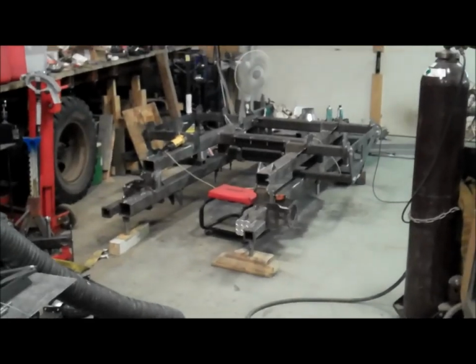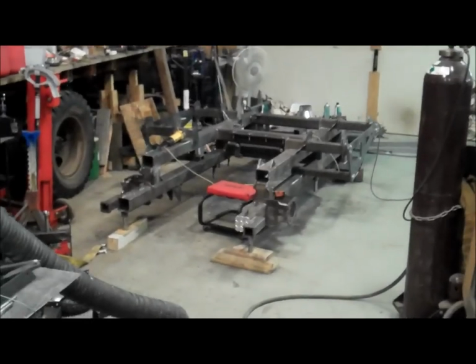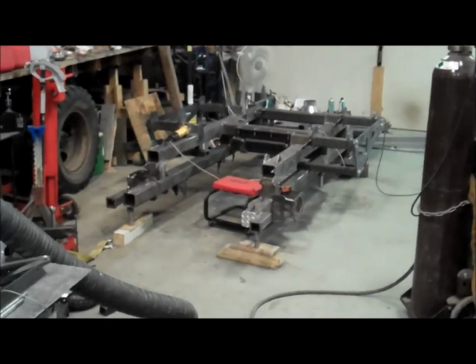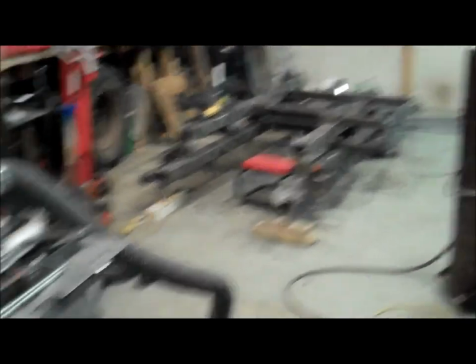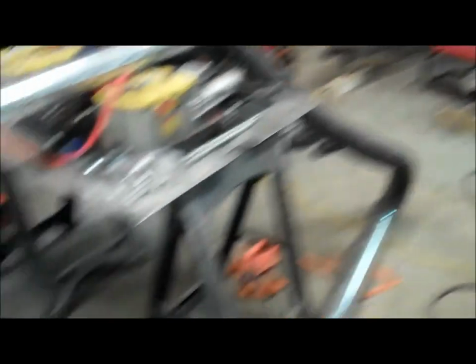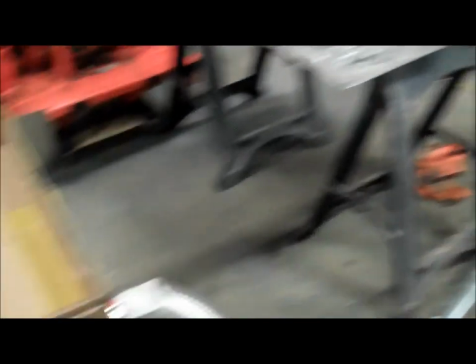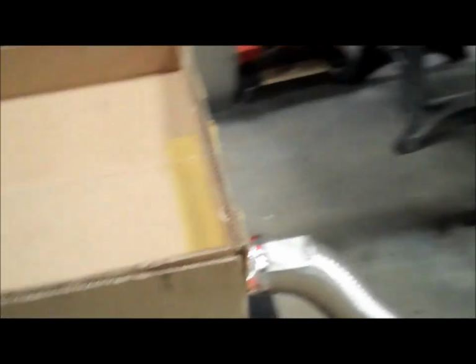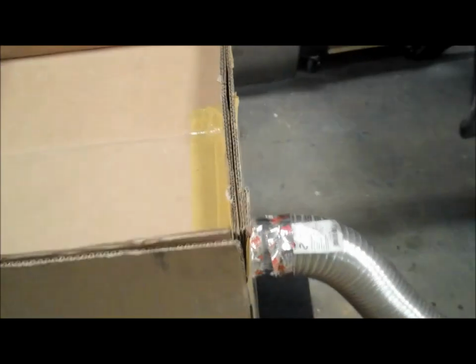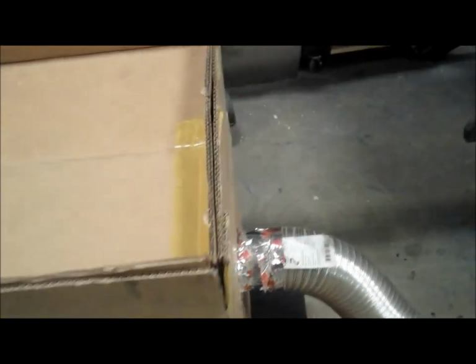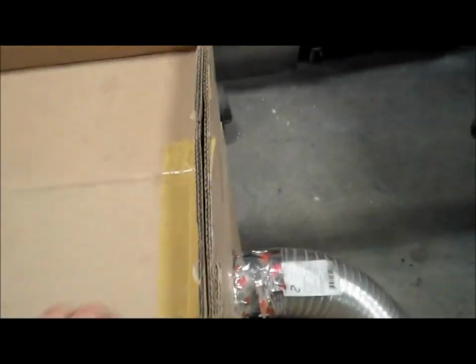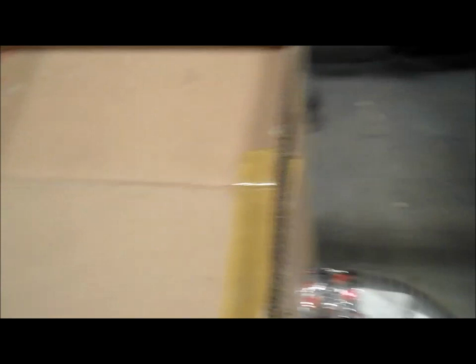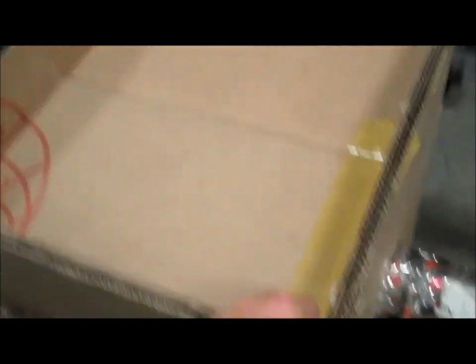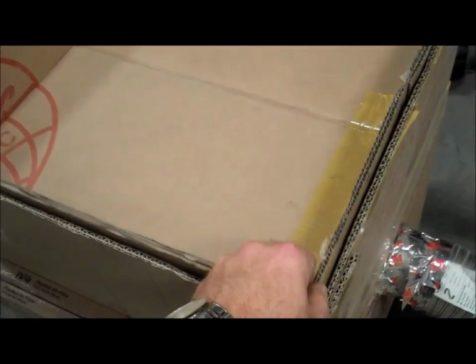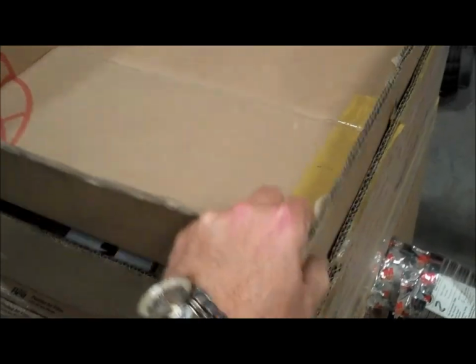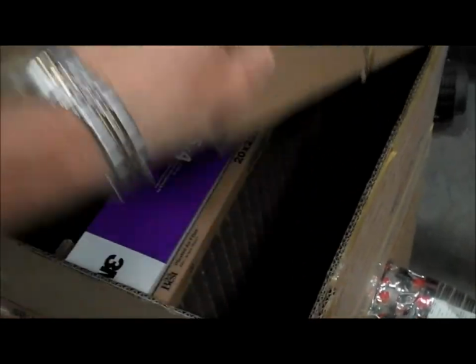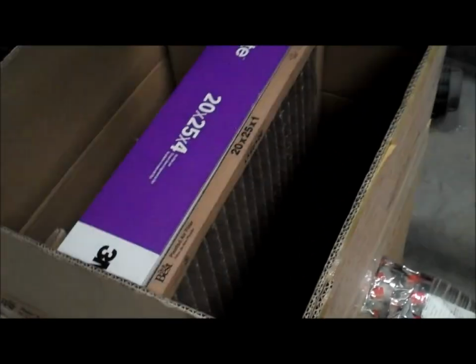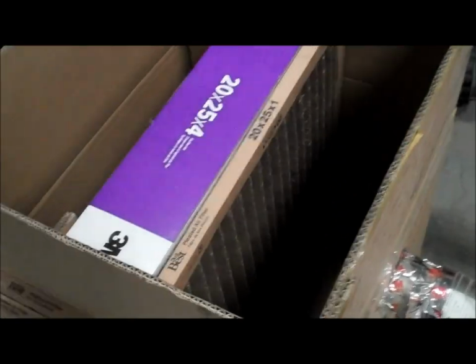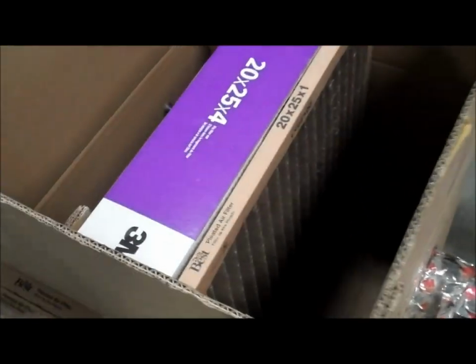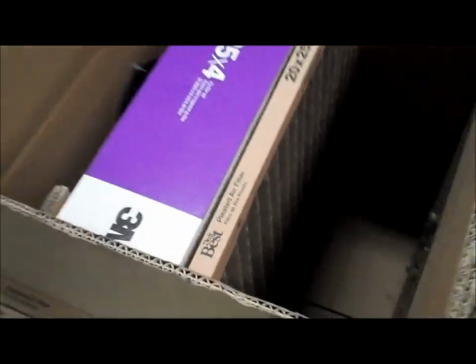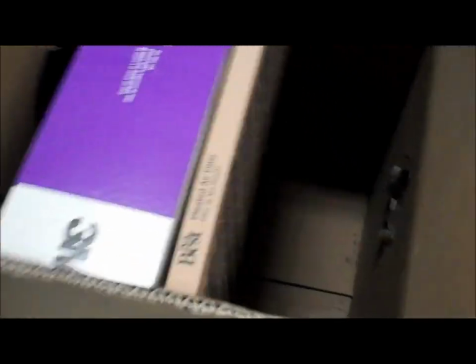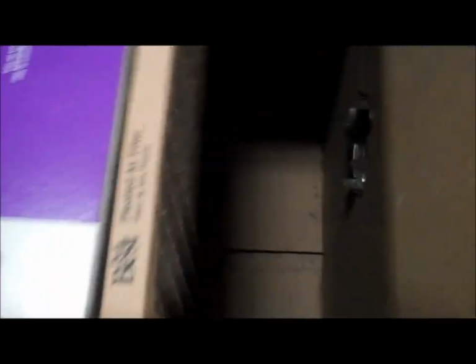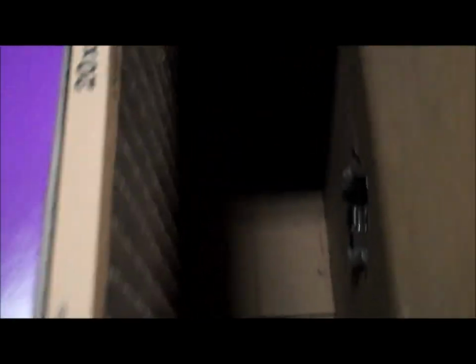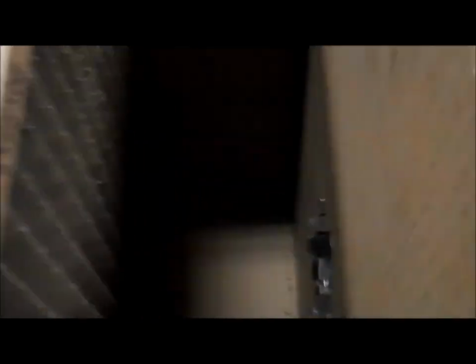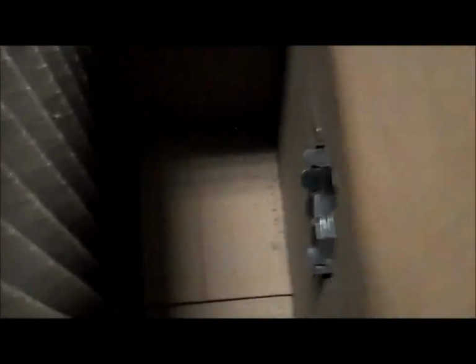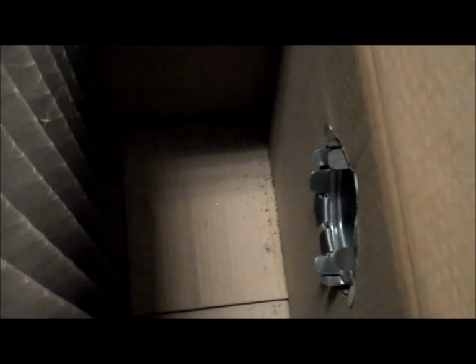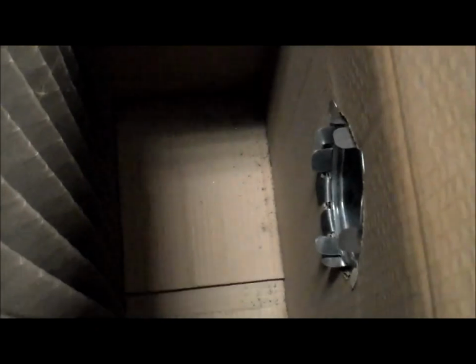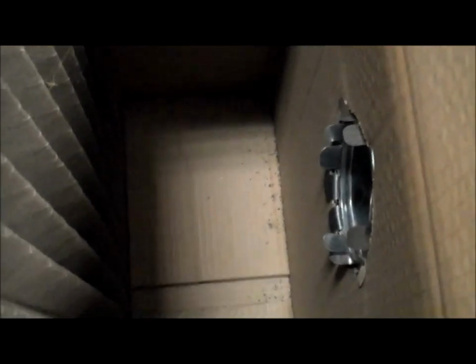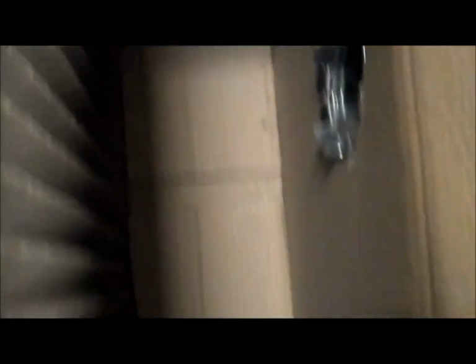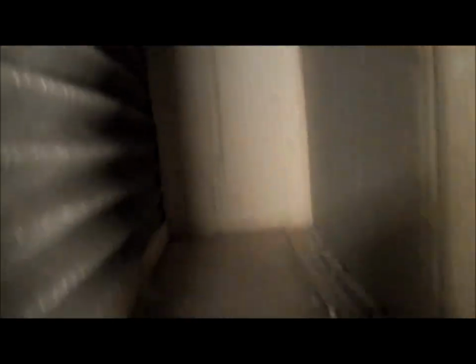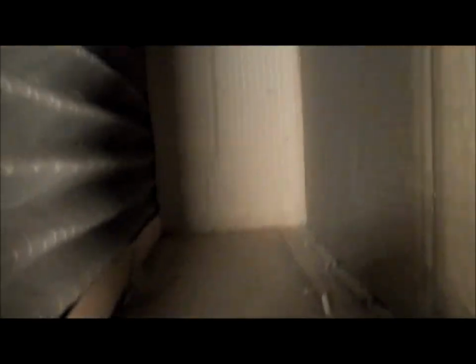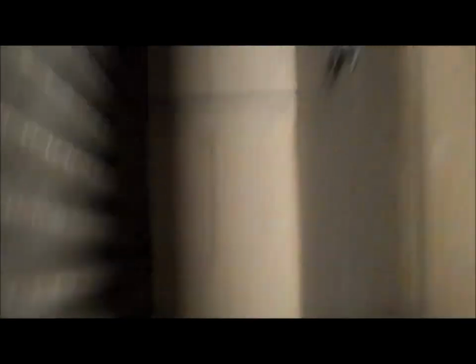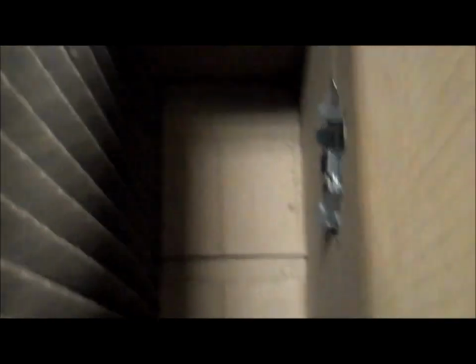Let's take a look and see what these filters look like now. Pull the top off here — I don't know if it'll show up on camera, but there's quite a bit of grit sitting down there in the bottom.